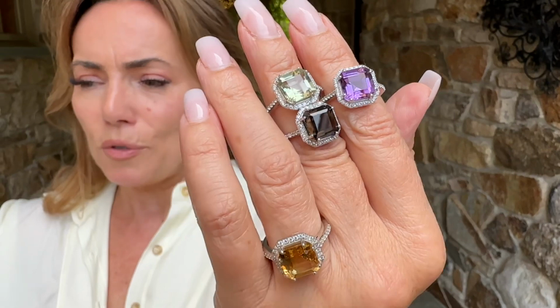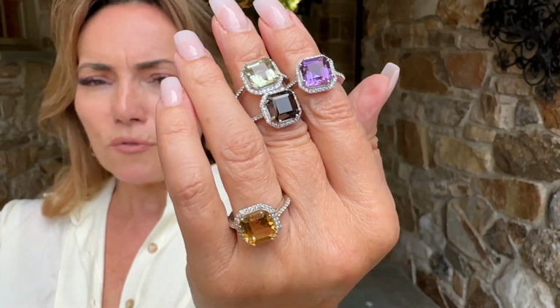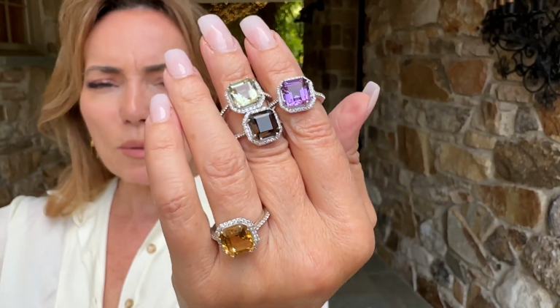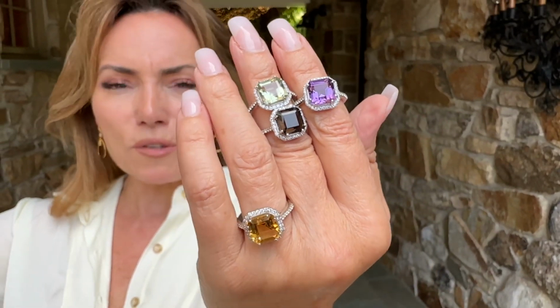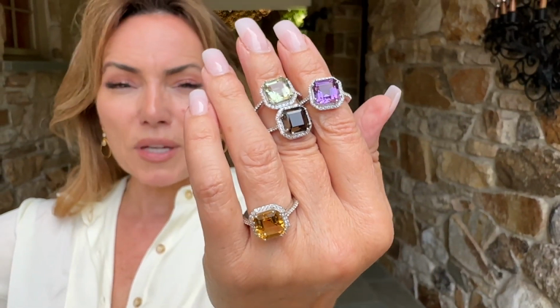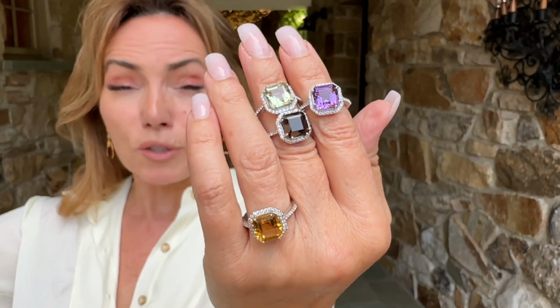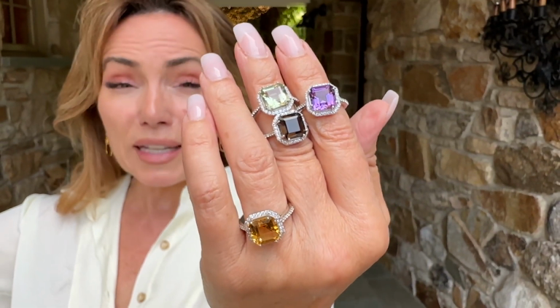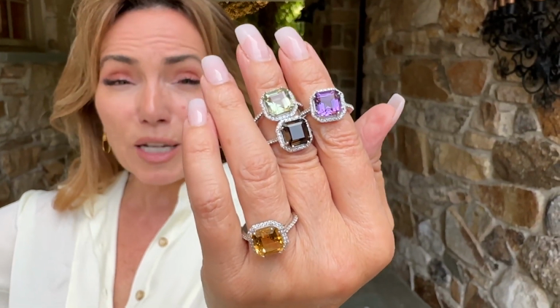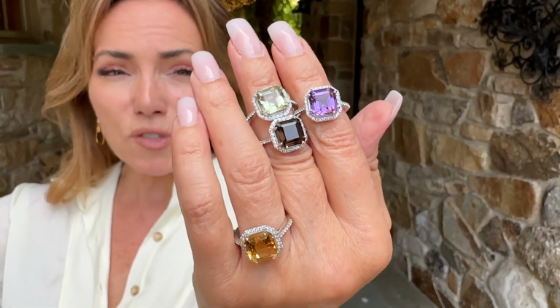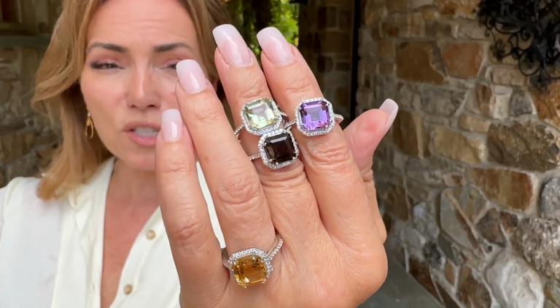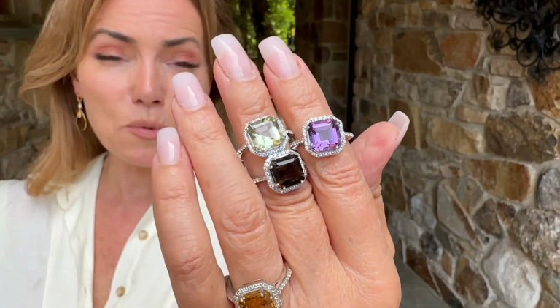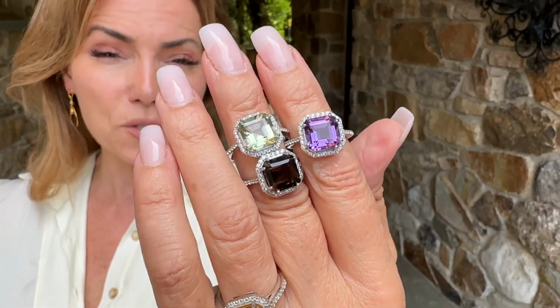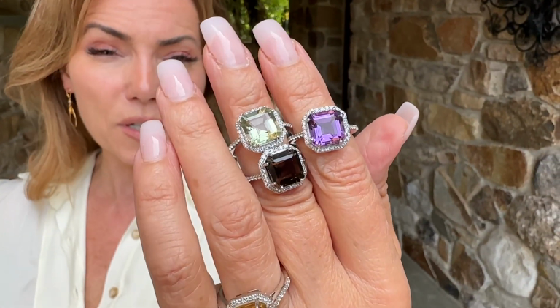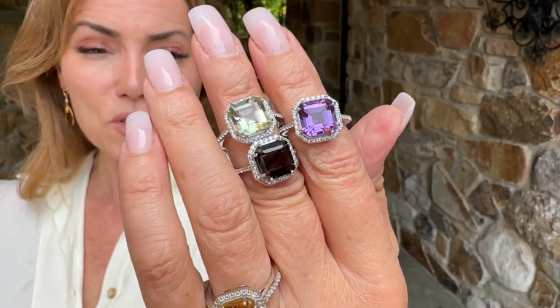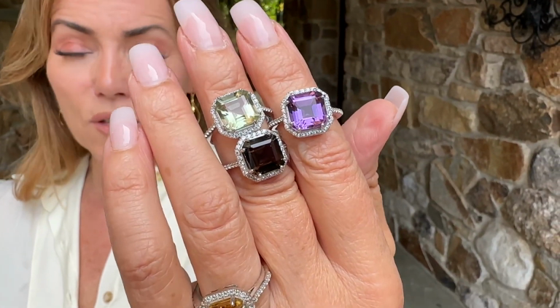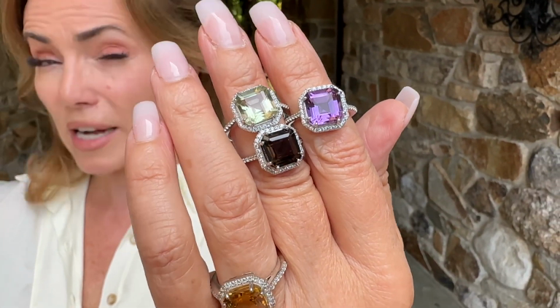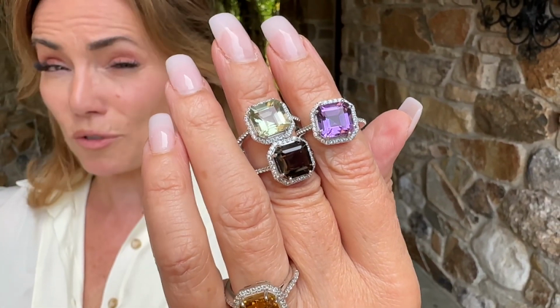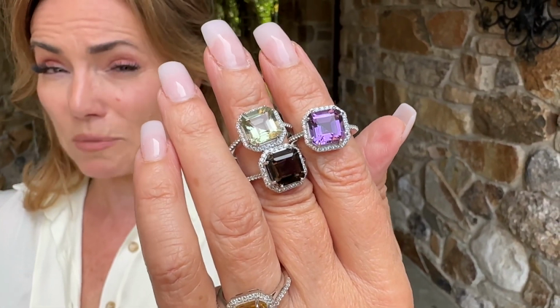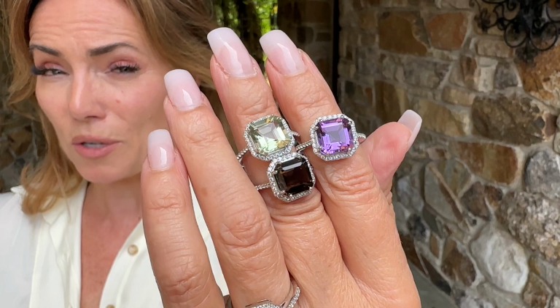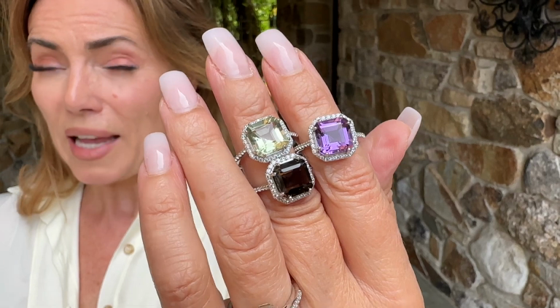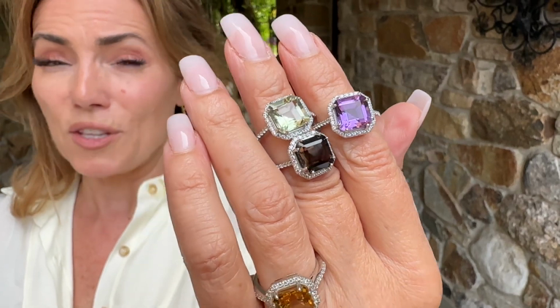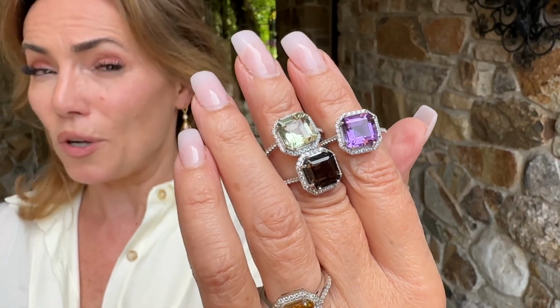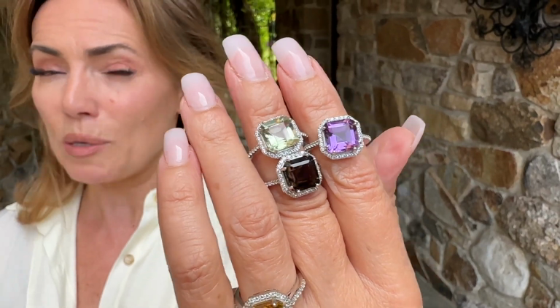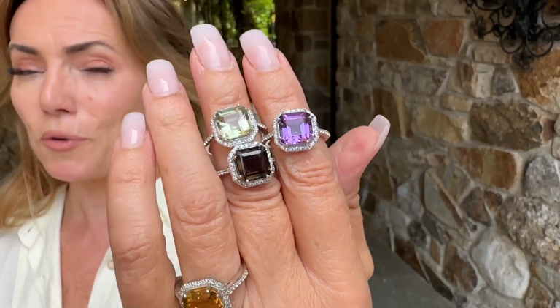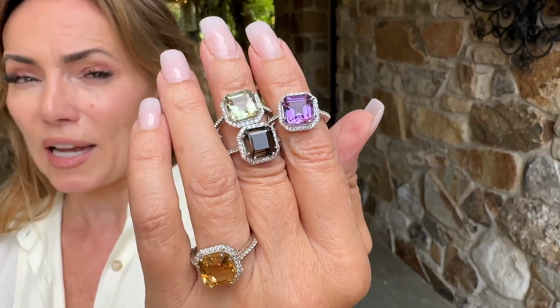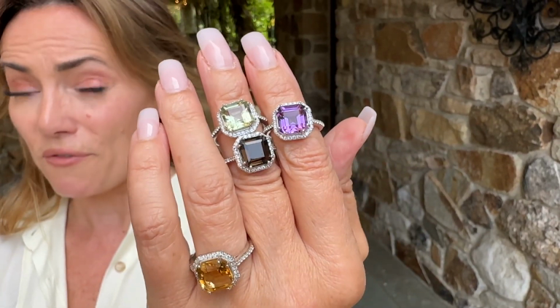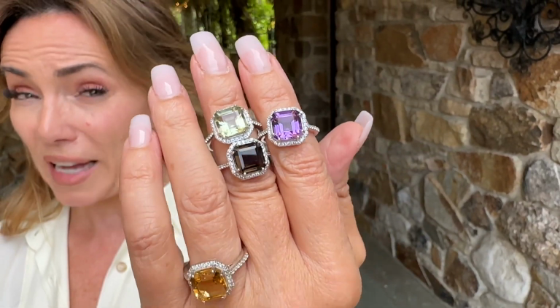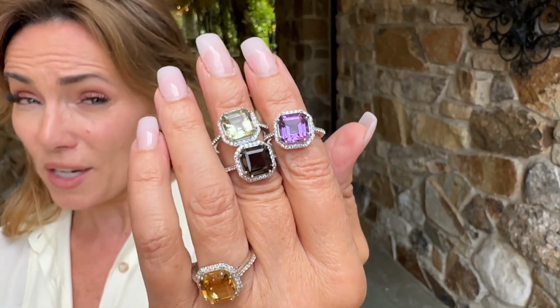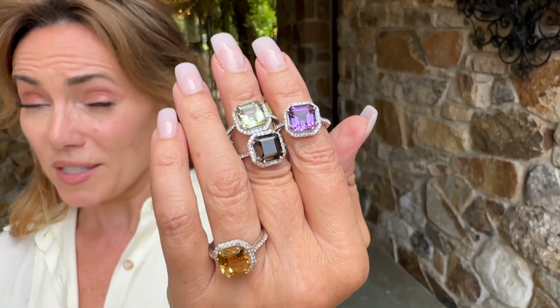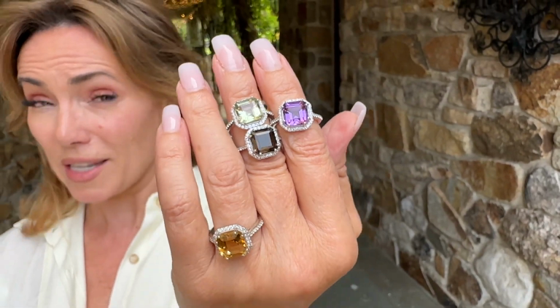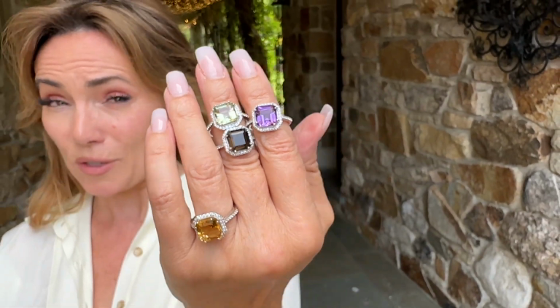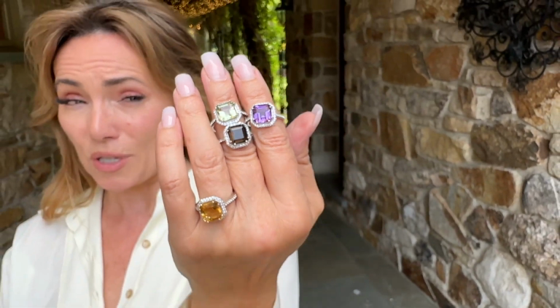The beautiful gemstones around the center that look like diamonds are actually going to be white zircon, which is another natural gemstone. These are all going to be four and a half to five carats in that center stone.